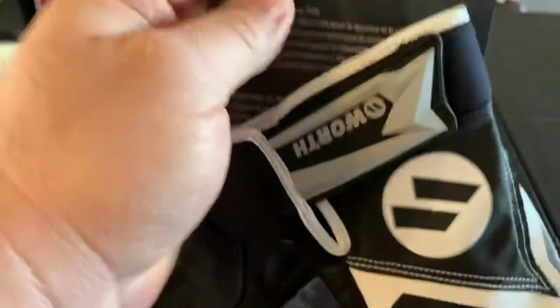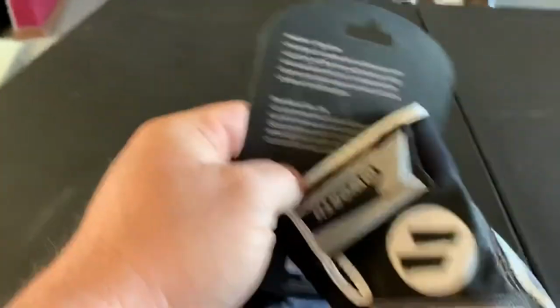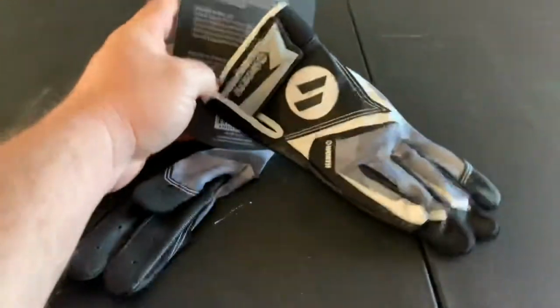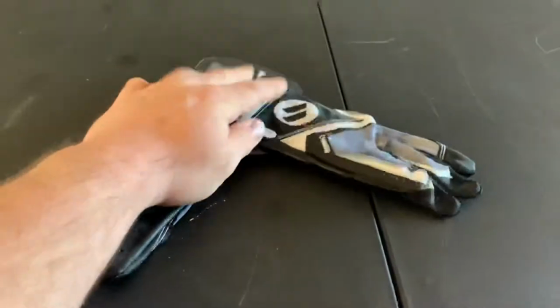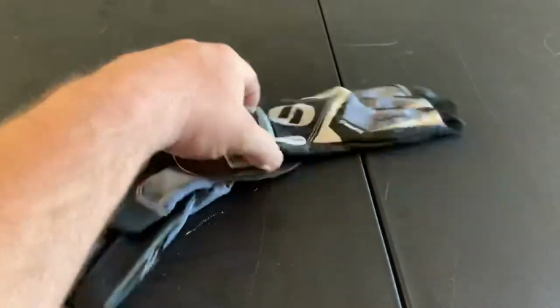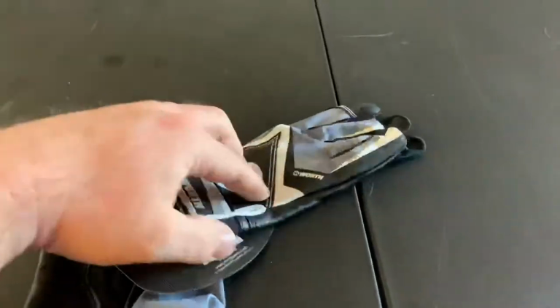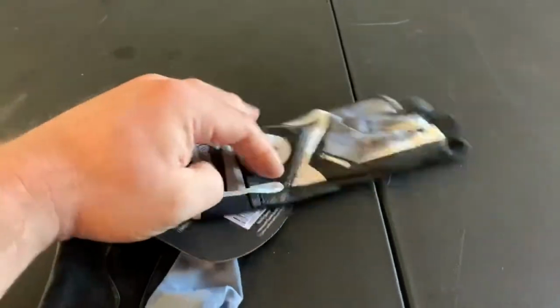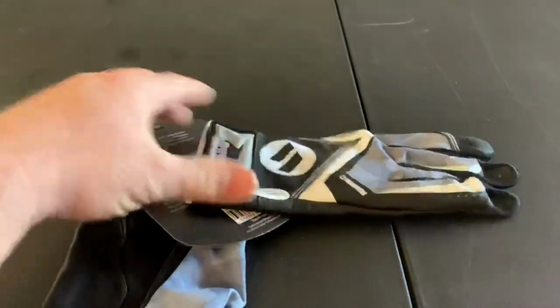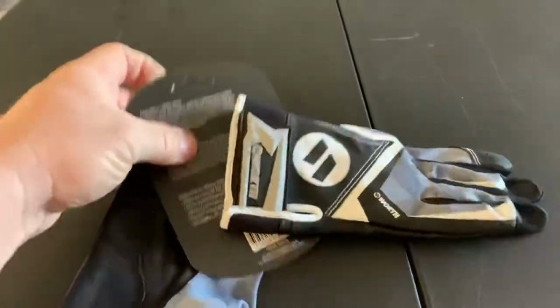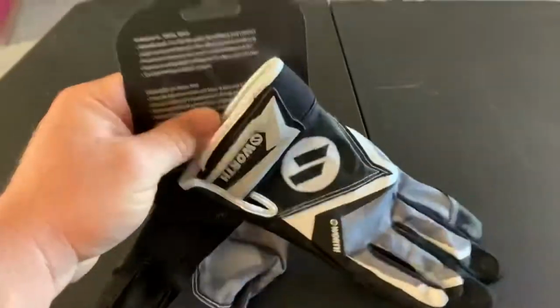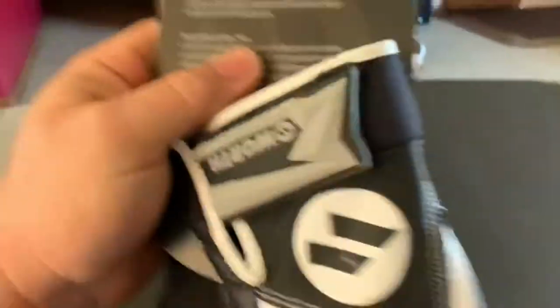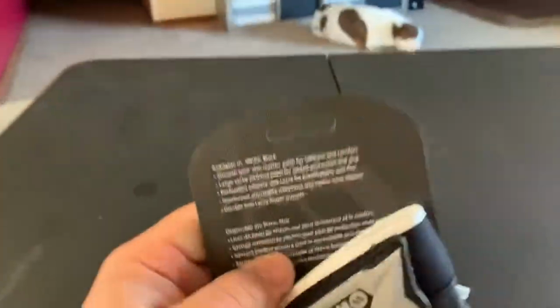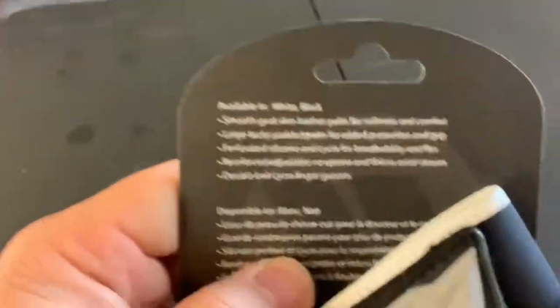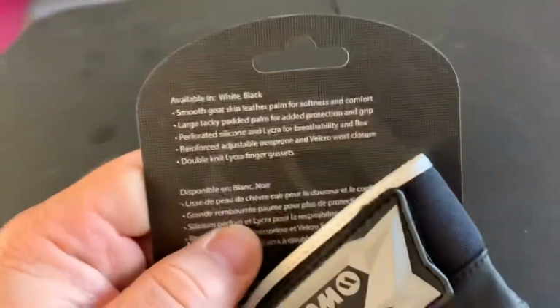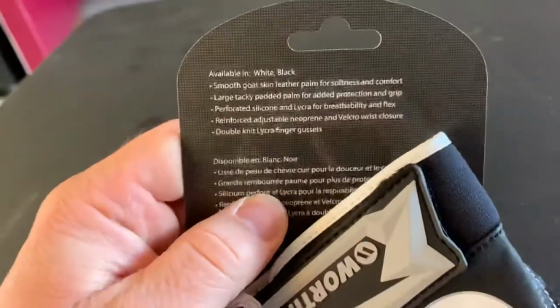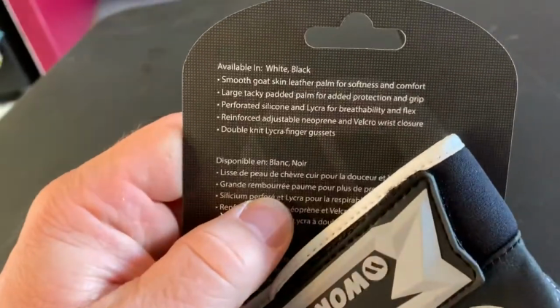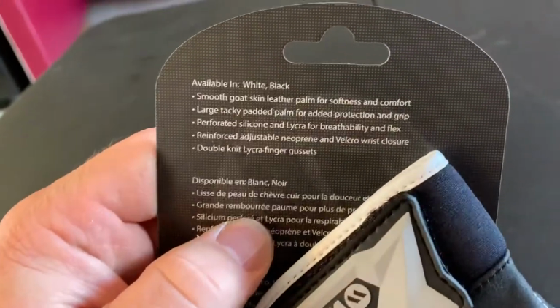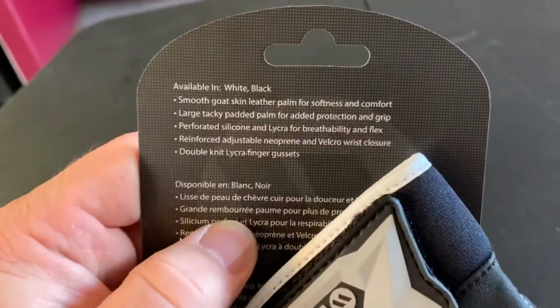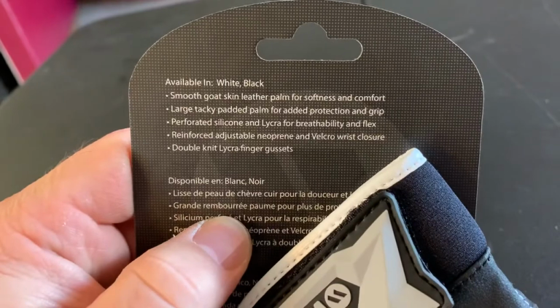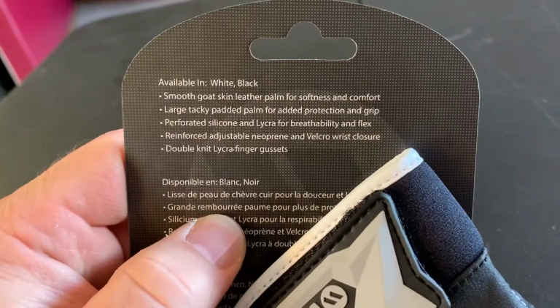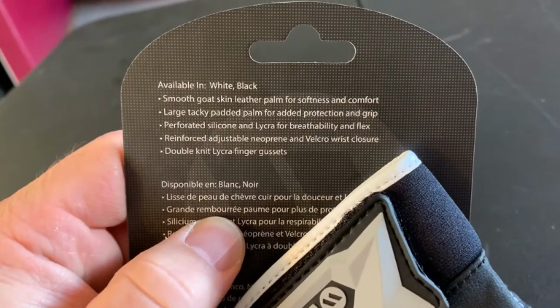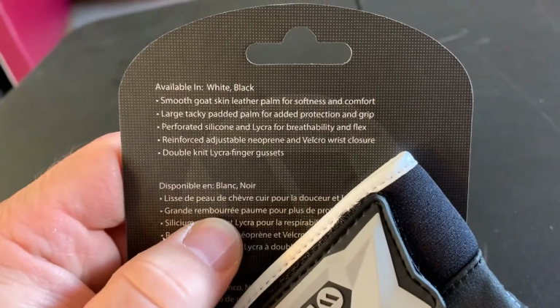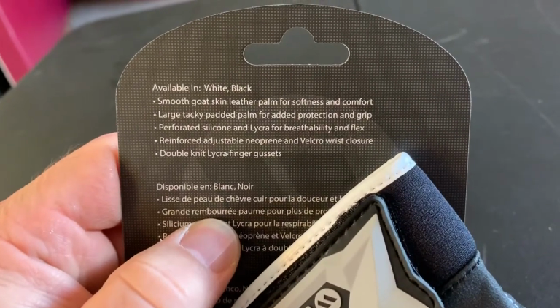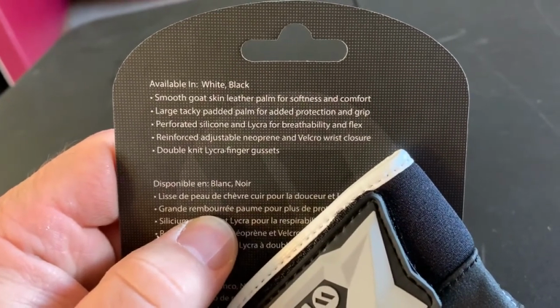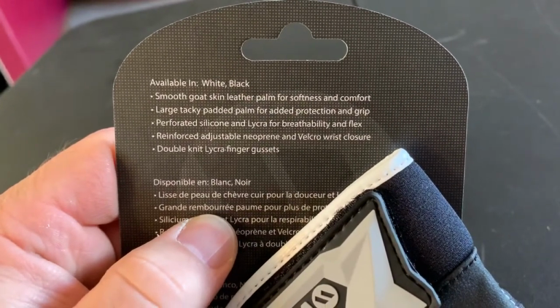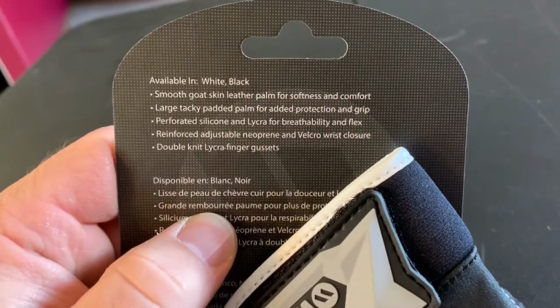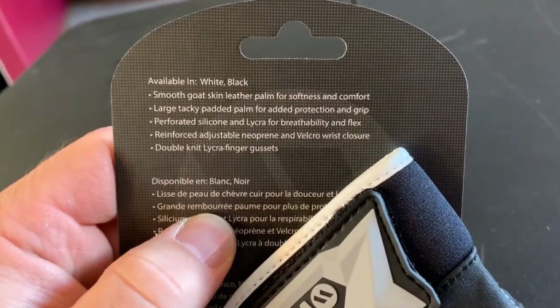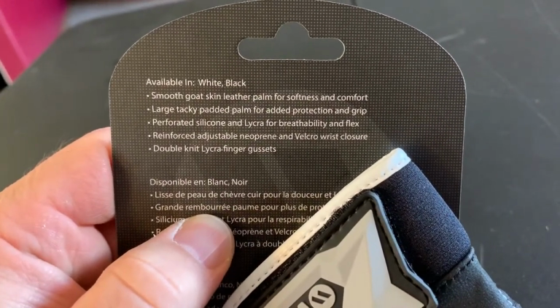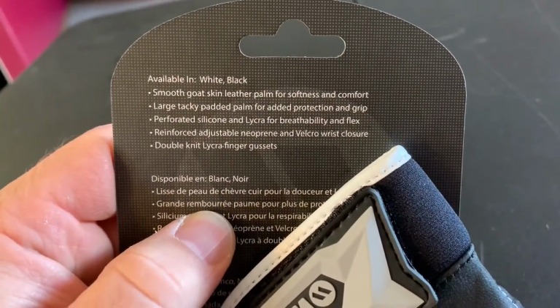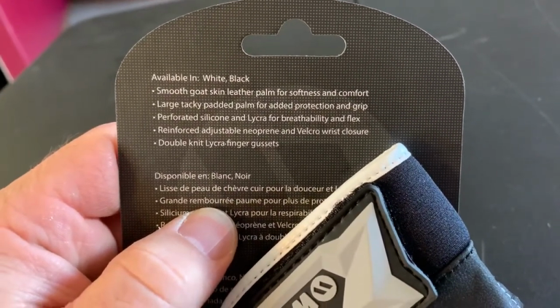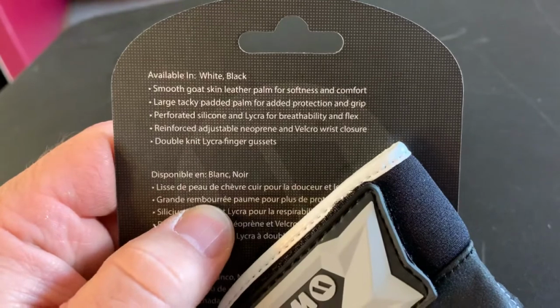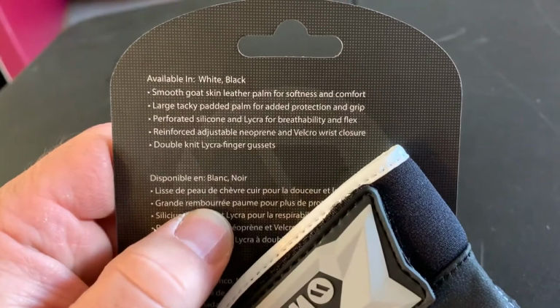I'm just going to read the little card to you. Available in white and black. Smooth goat skin leather palm for softness and comfort — and they are, they're soft and comfortable.